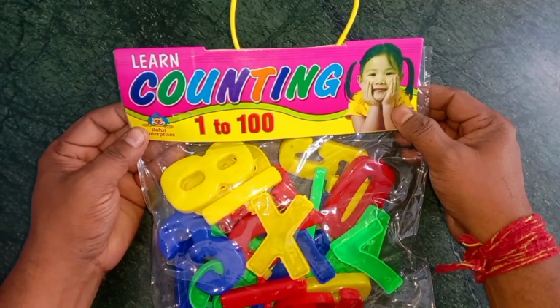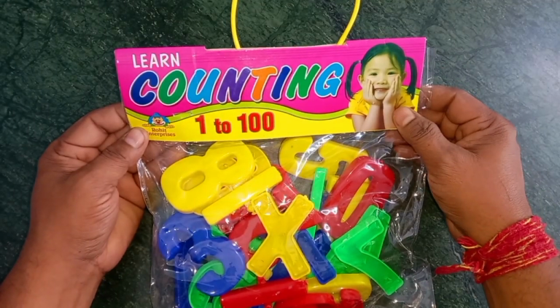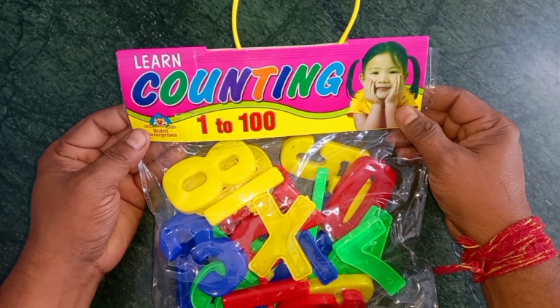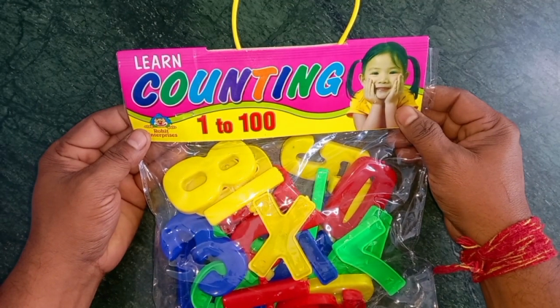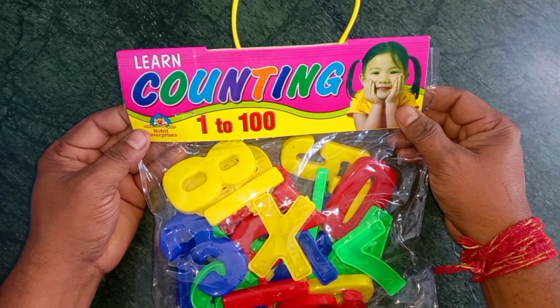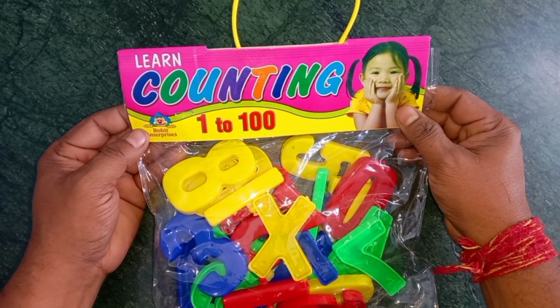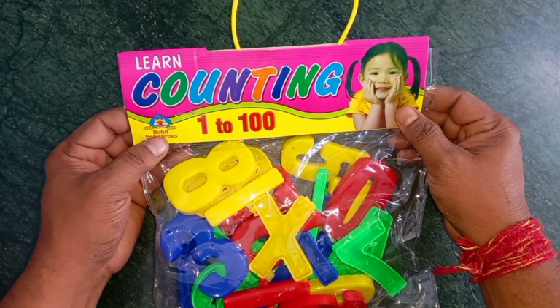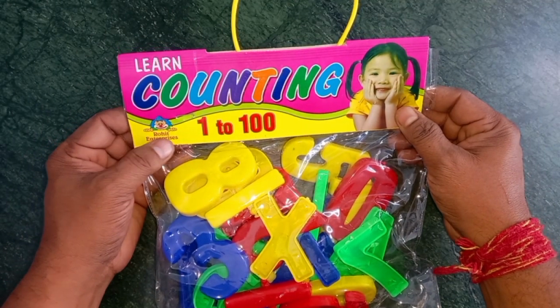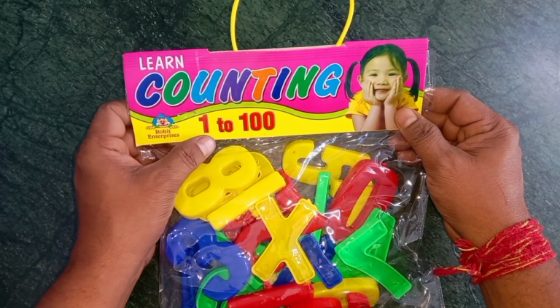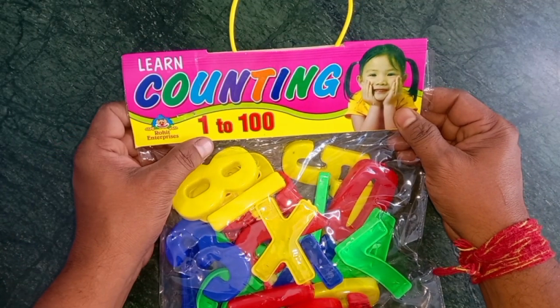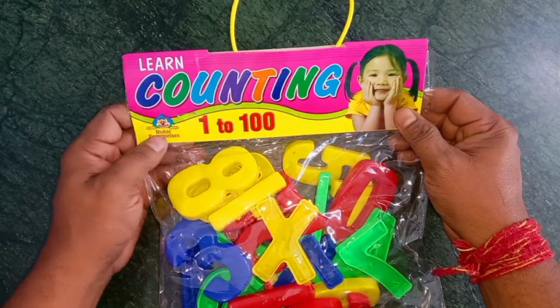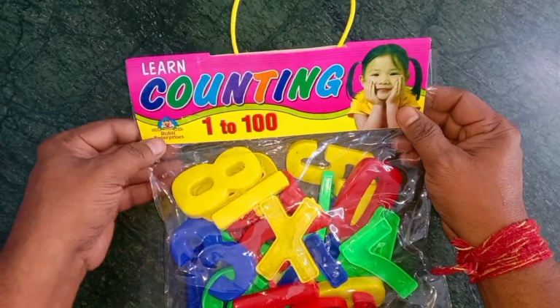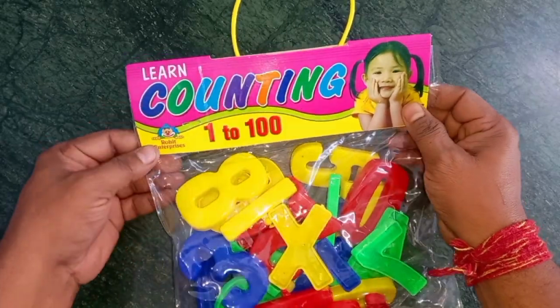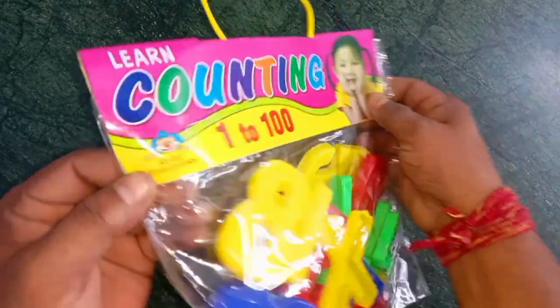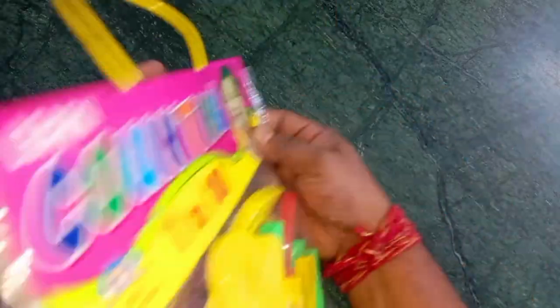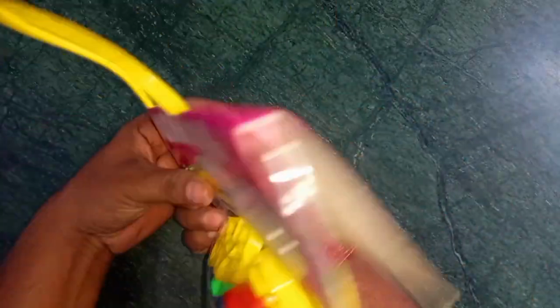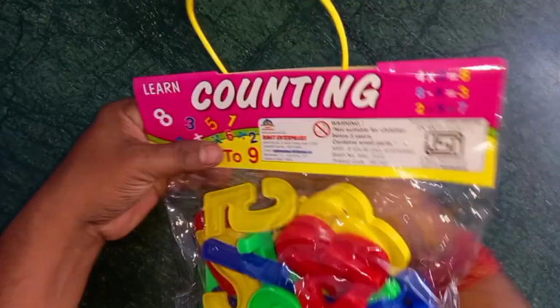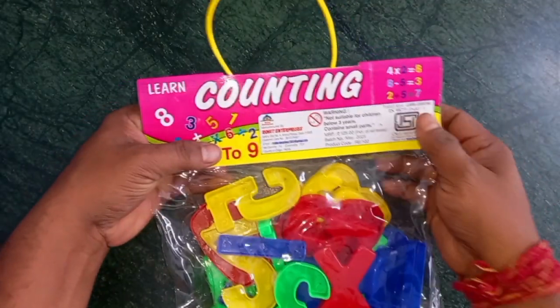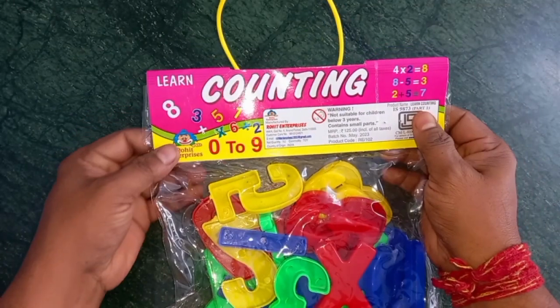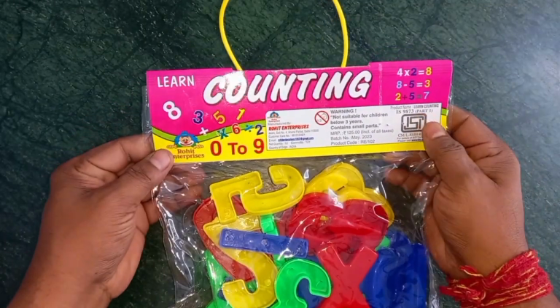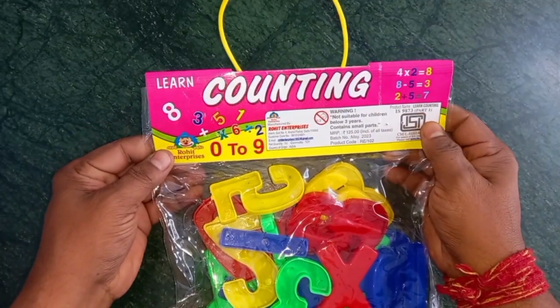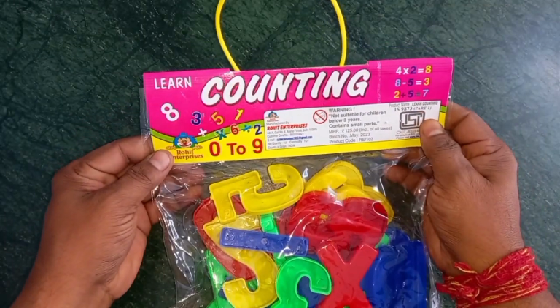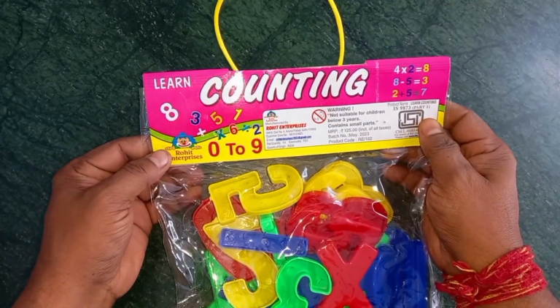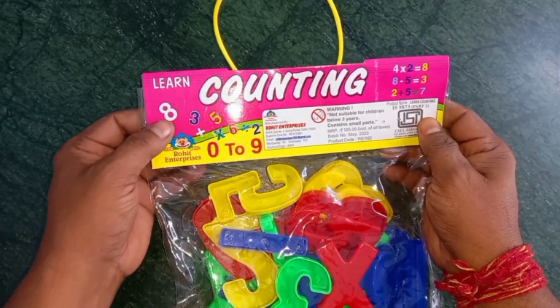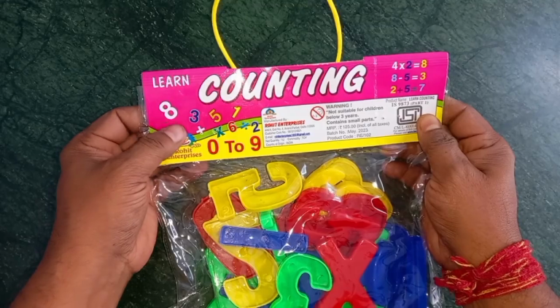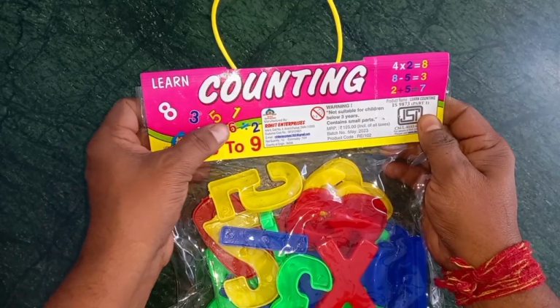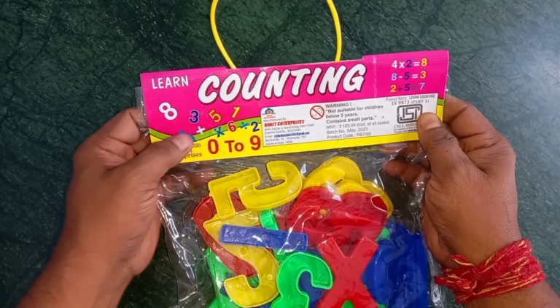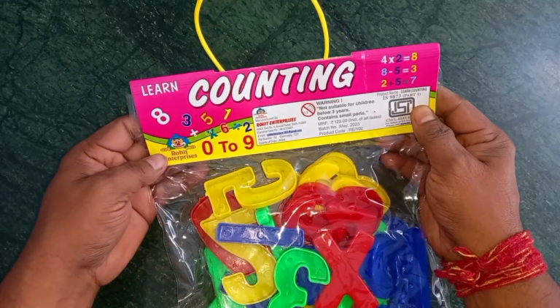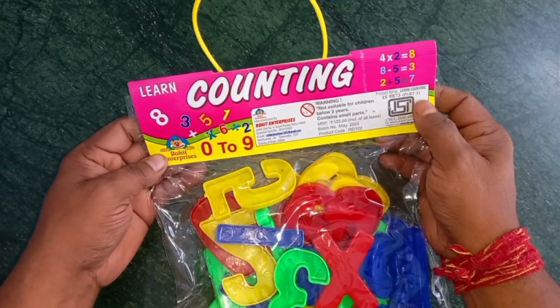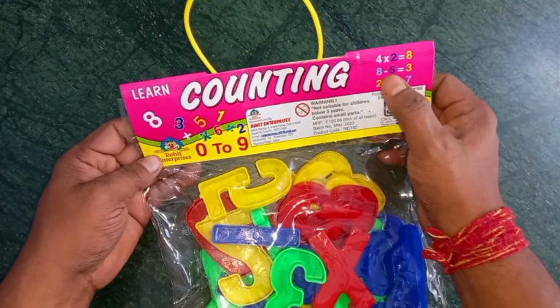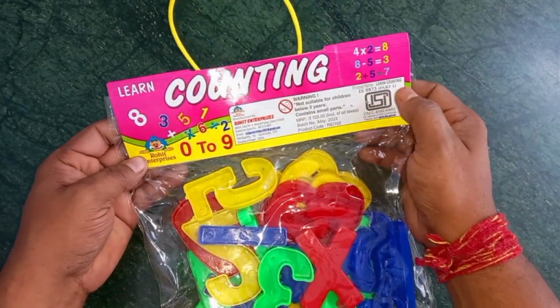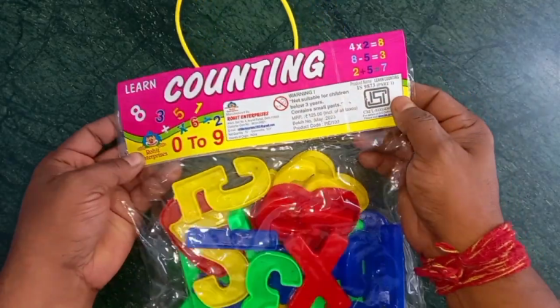Wow! Learn counting 1 to 100. 1, 2, 3, 4, 5, 6, 7, 8, 9, 10.